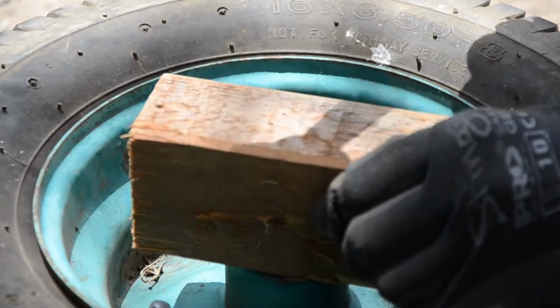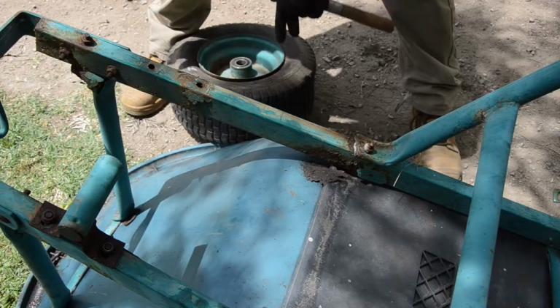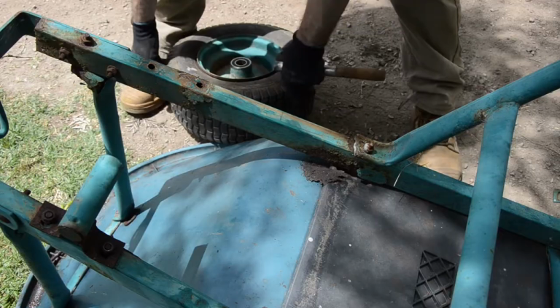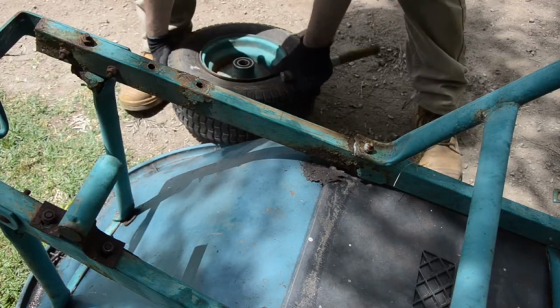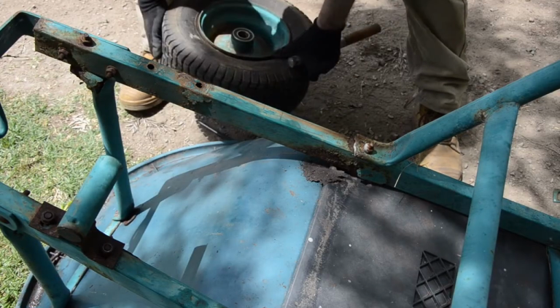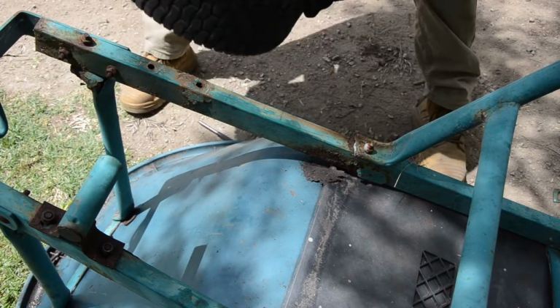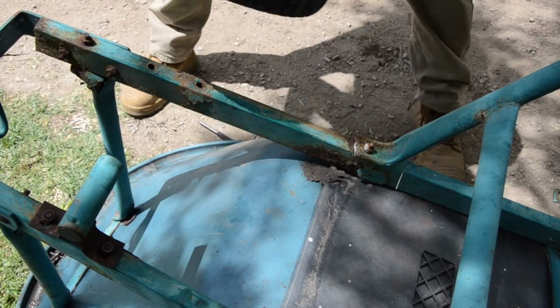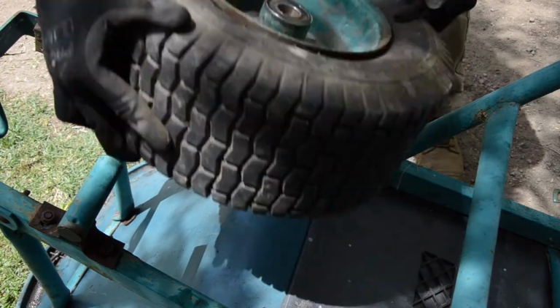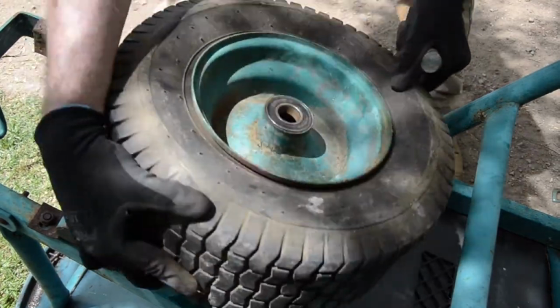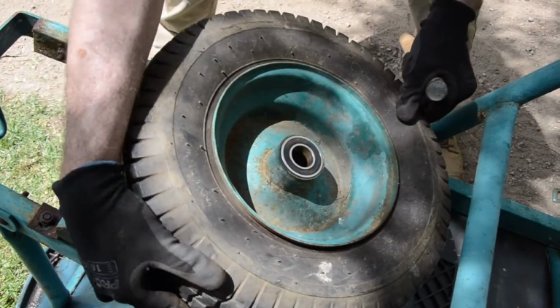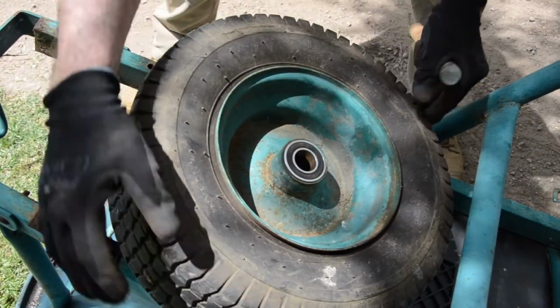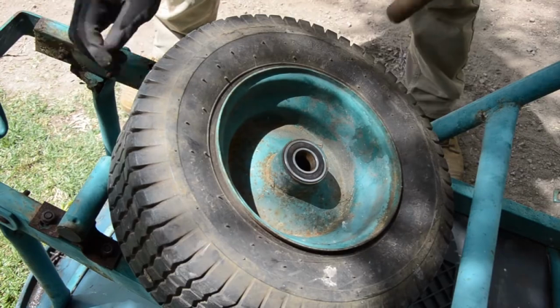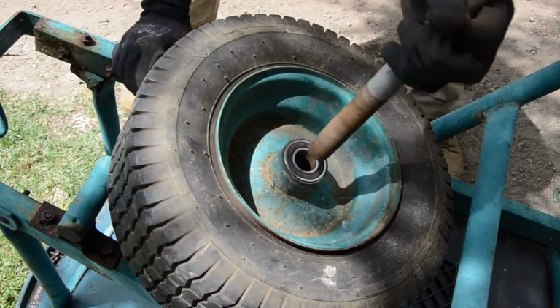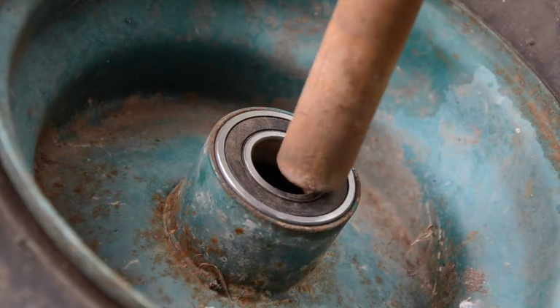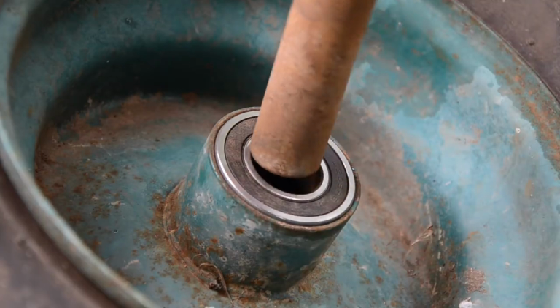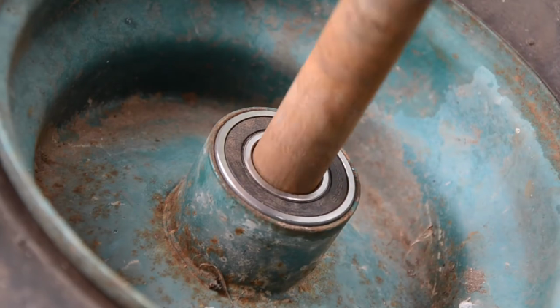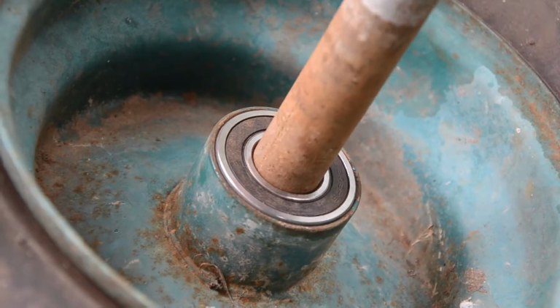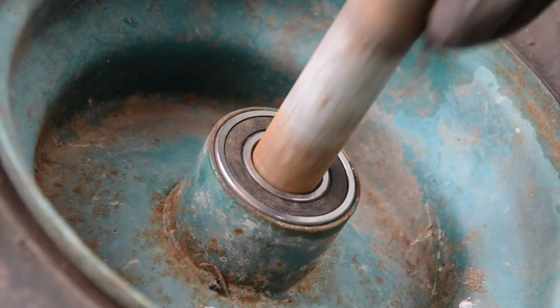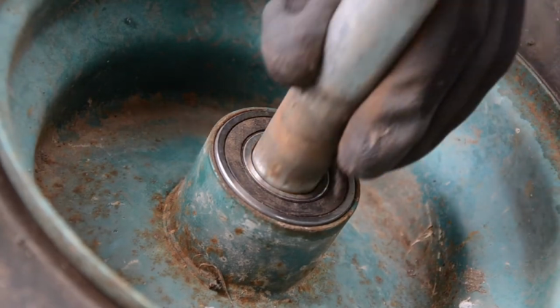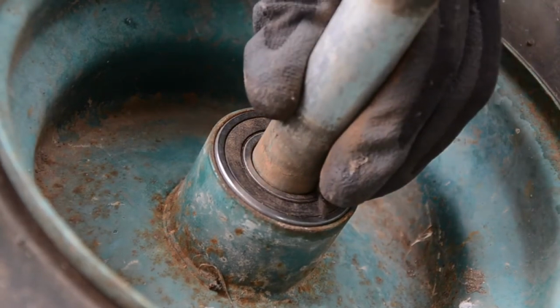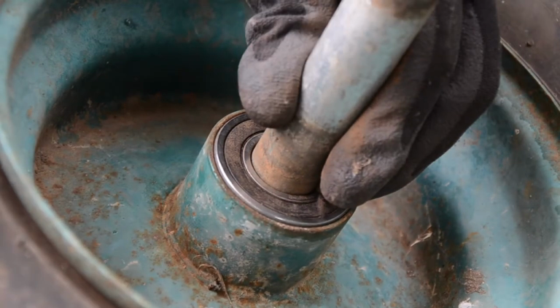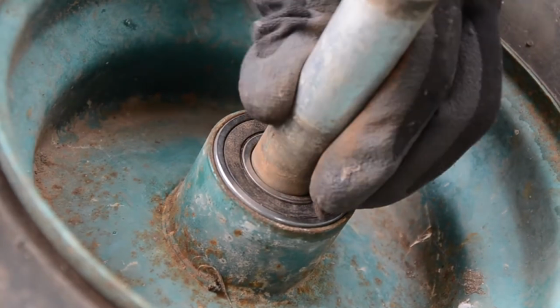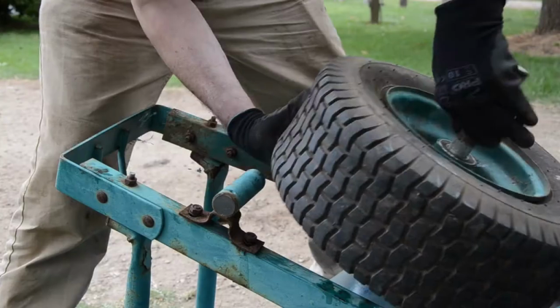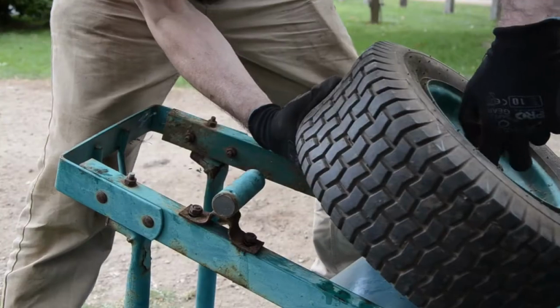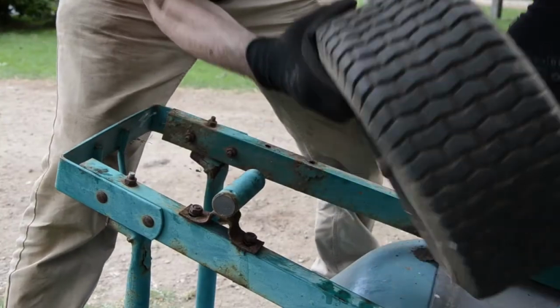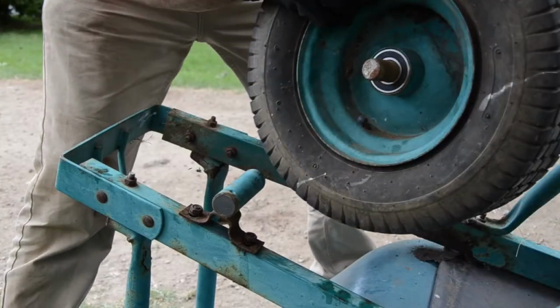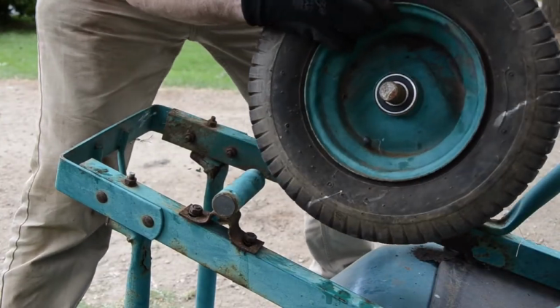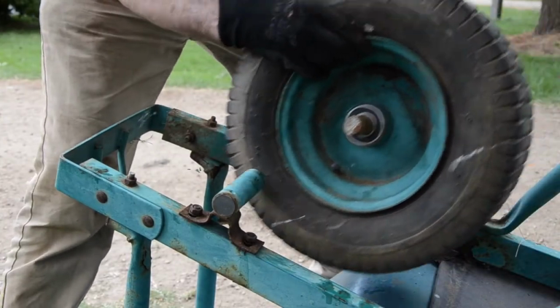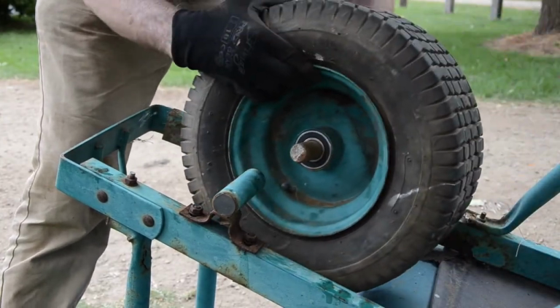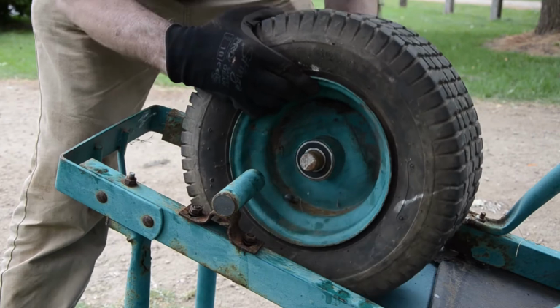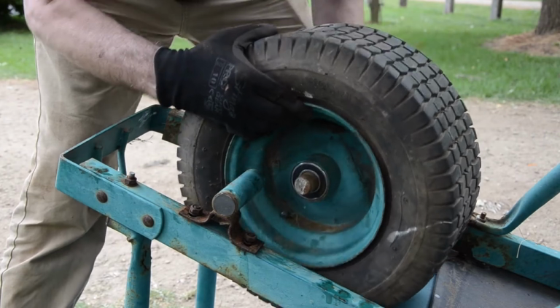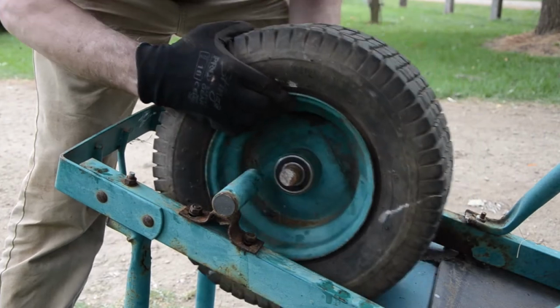Once both bearings are installed, slide the axle back into the wheel, and then secure the wheel and axle to the wheel brackets.